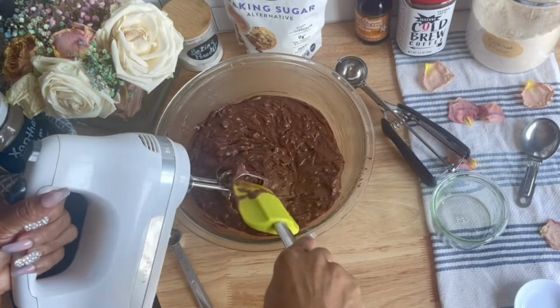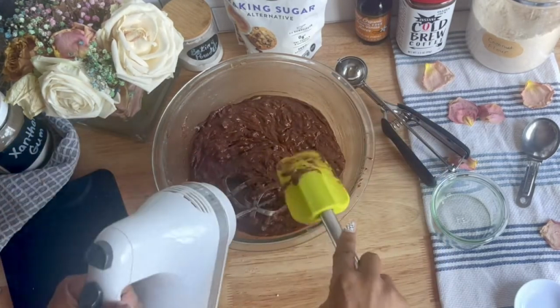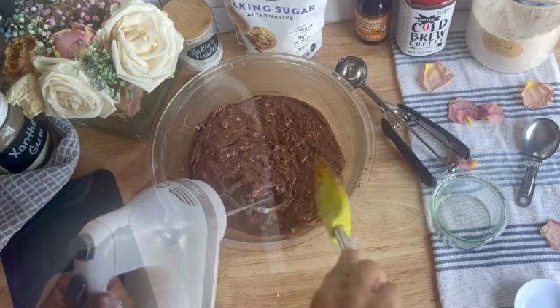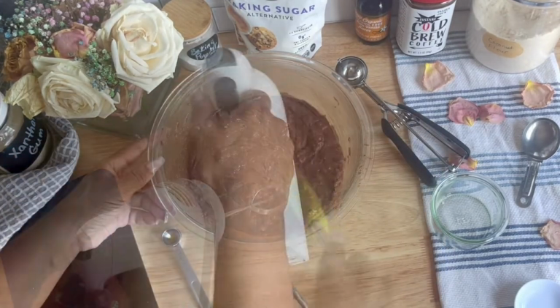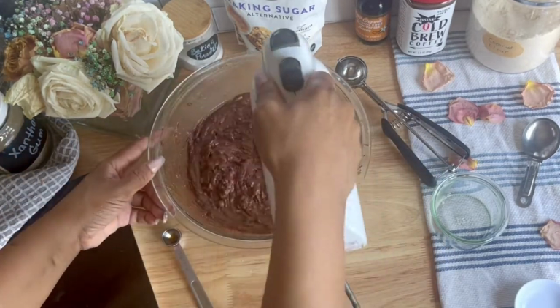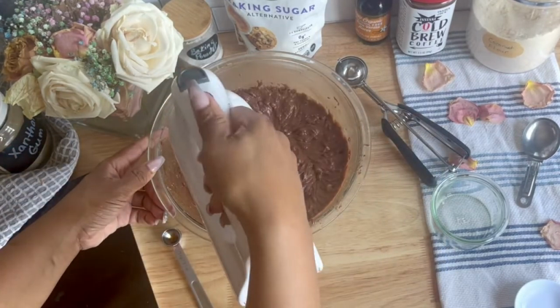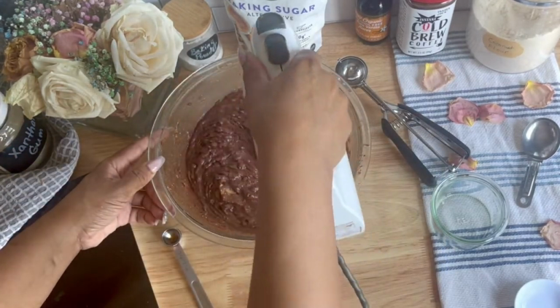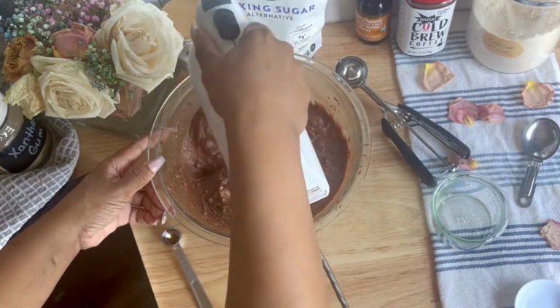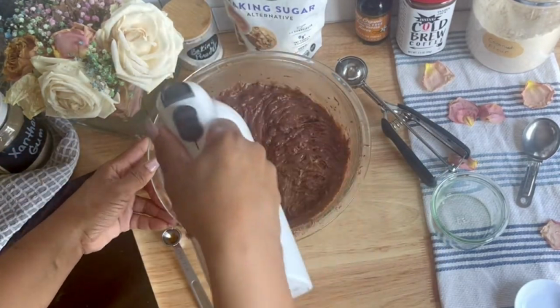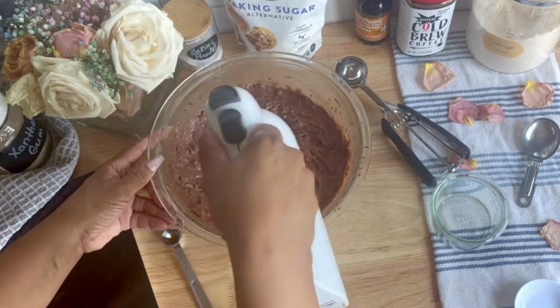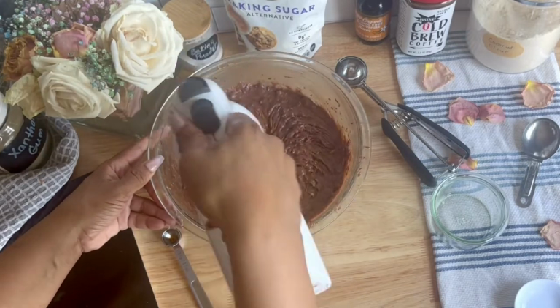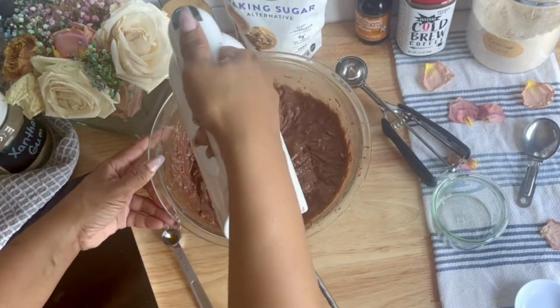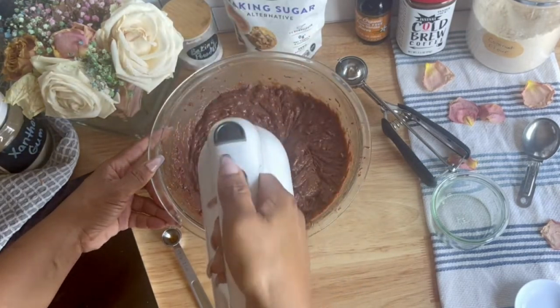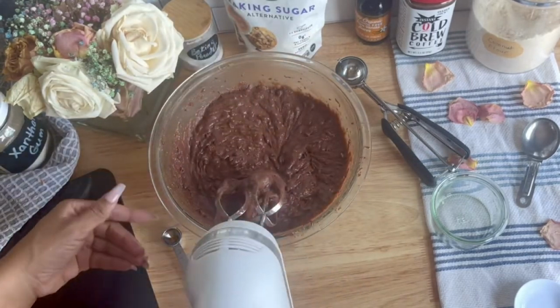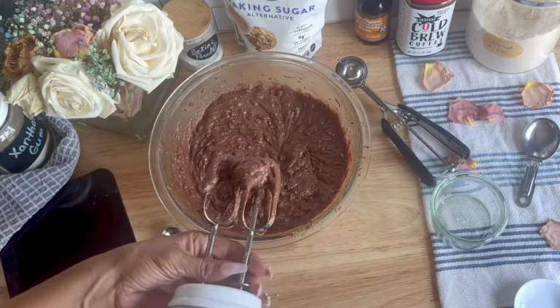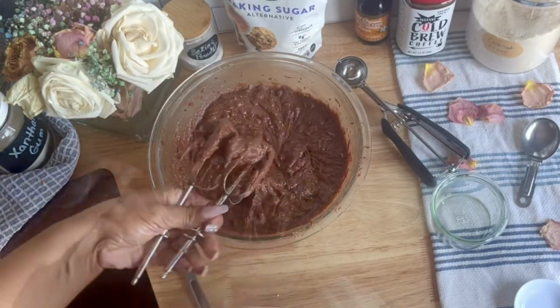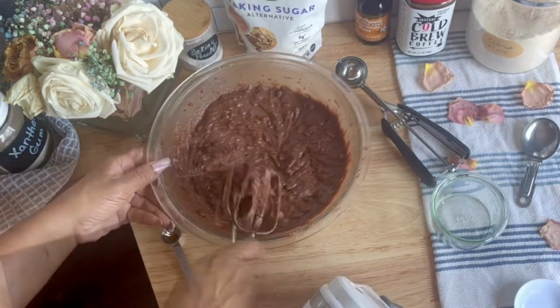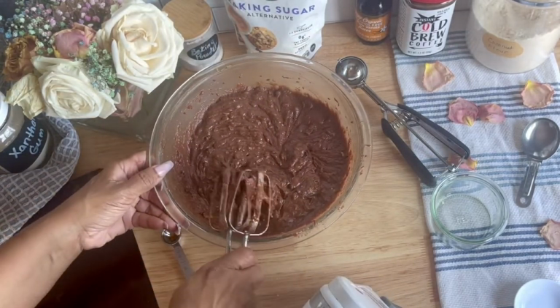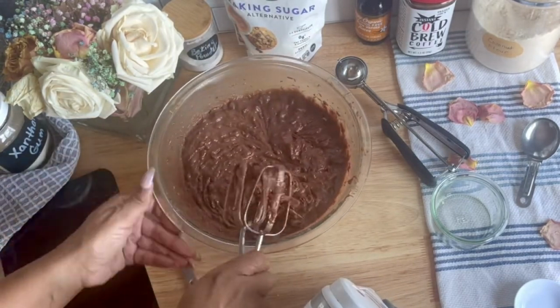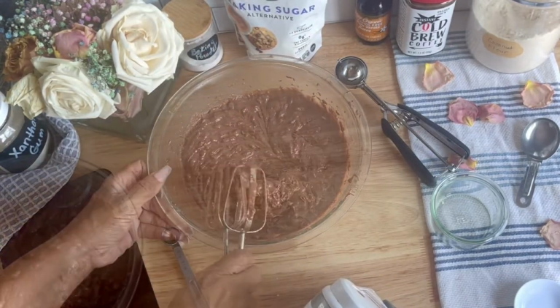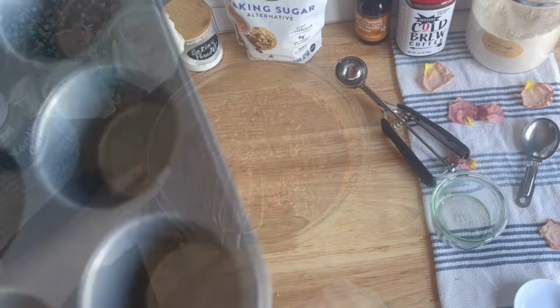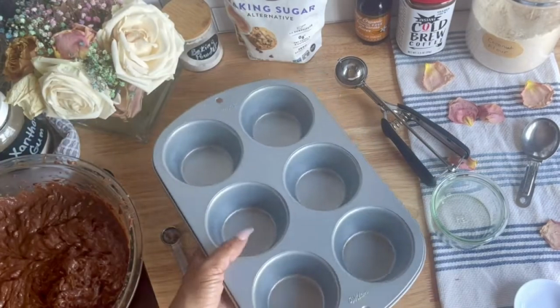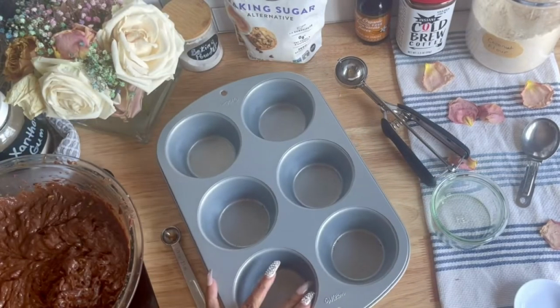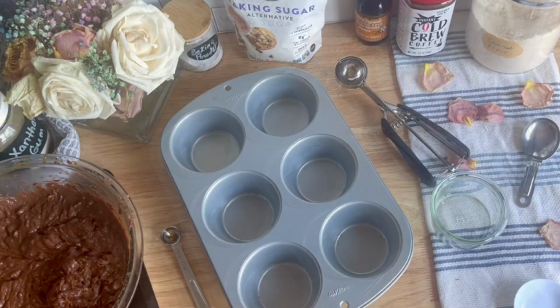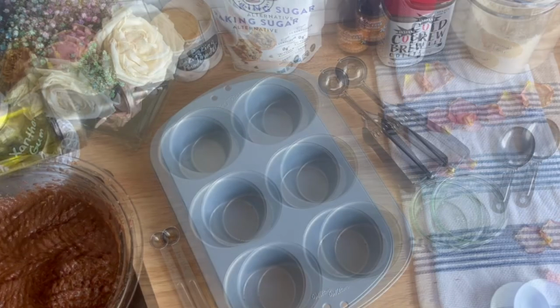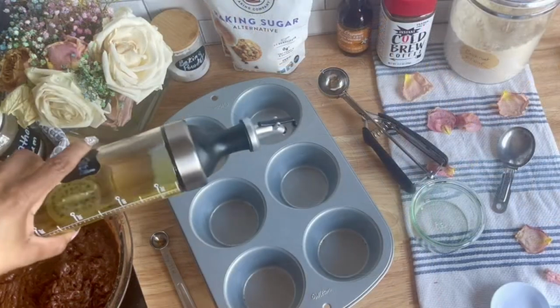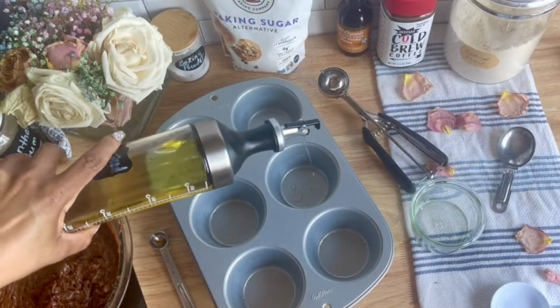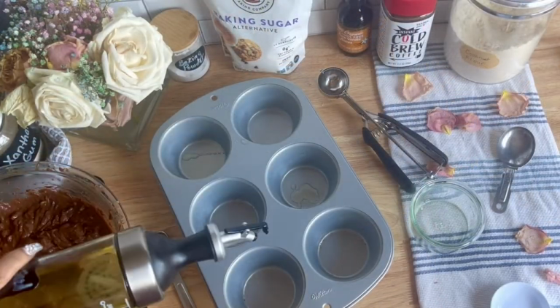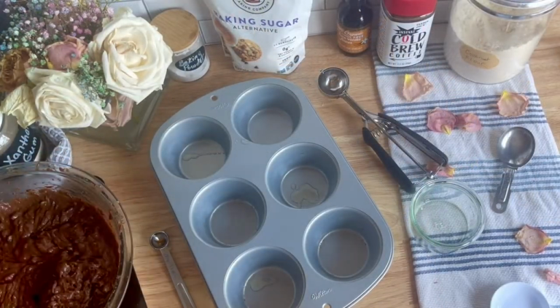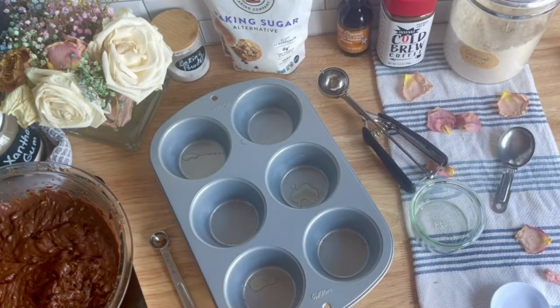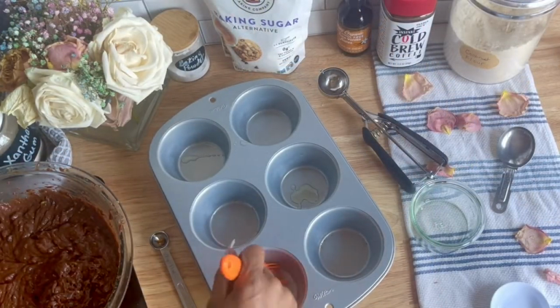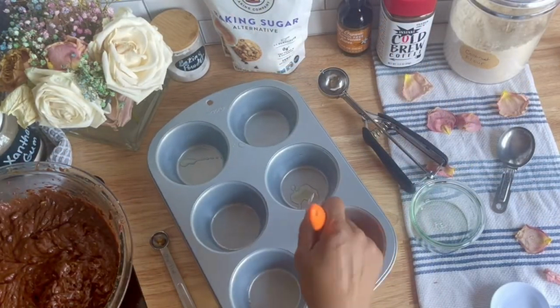Once you've added the zucchini to the mixture, go ahead and mix thoroughly with a hand mixer, and scrape the bowl down once, and give it another extra mix for a few seconds, just to make sure everything's combined. You'll have a fluffy, silky, luxurious batter for your muffins.